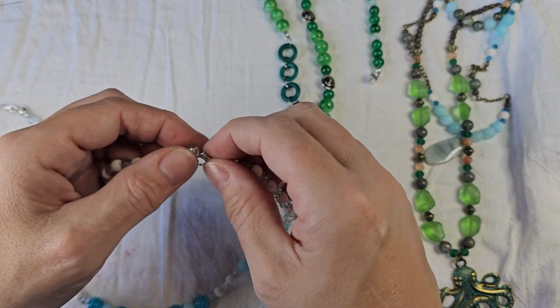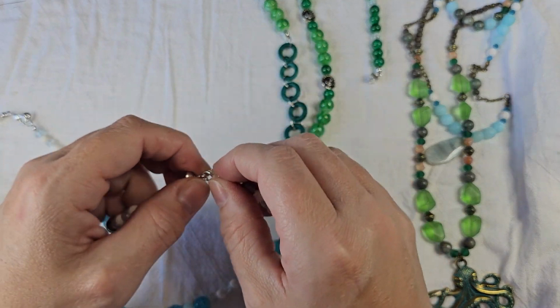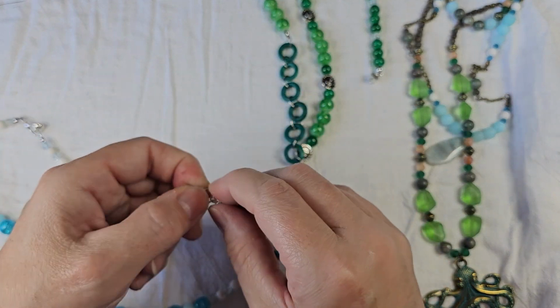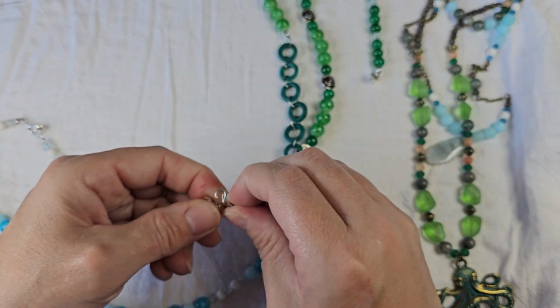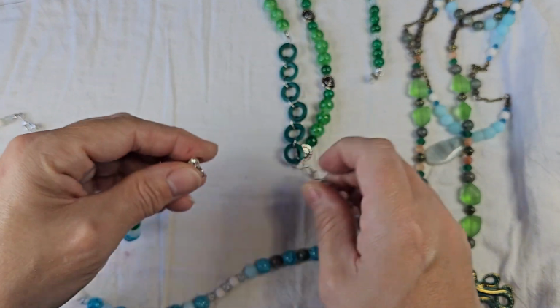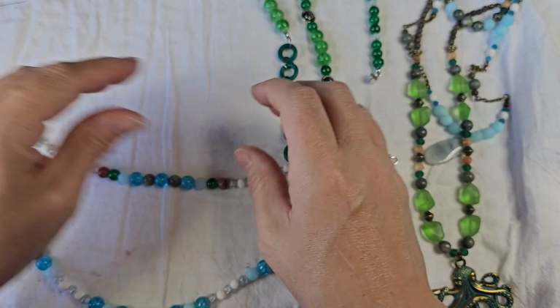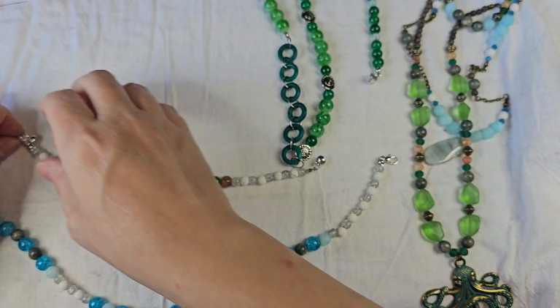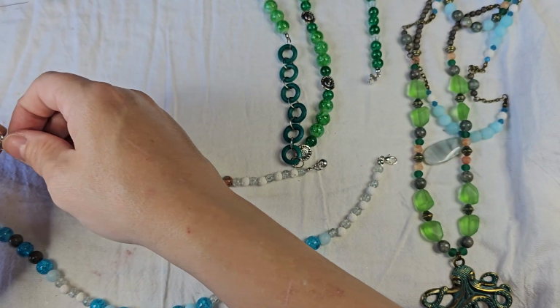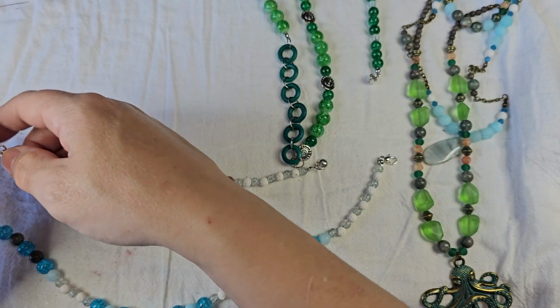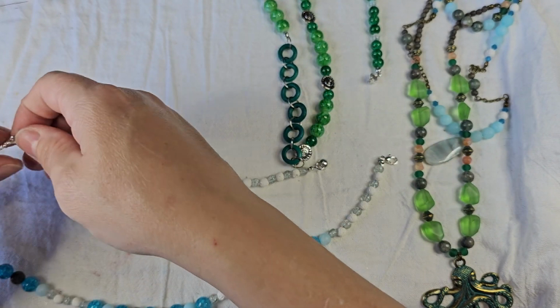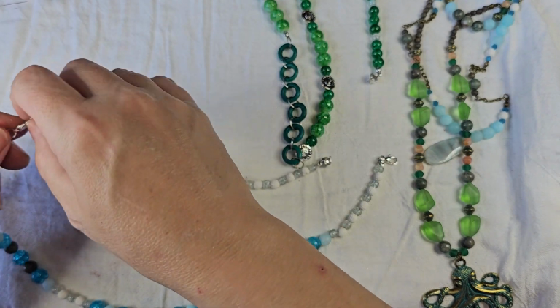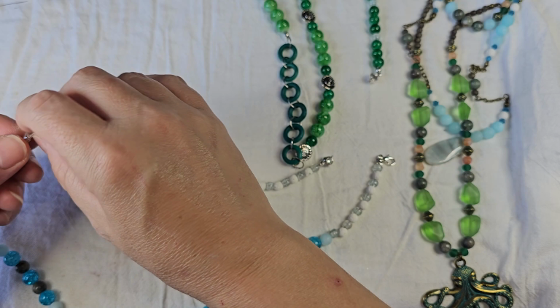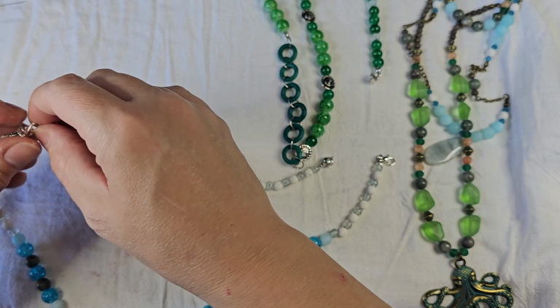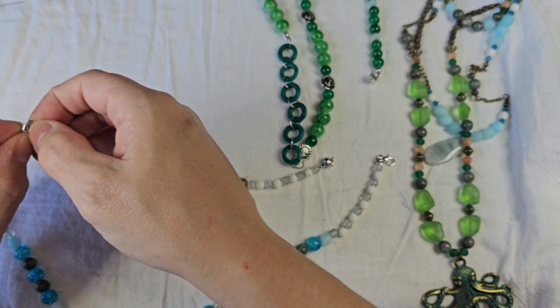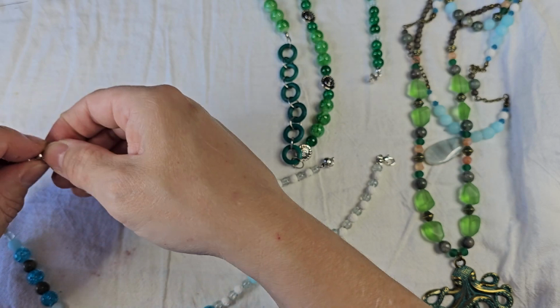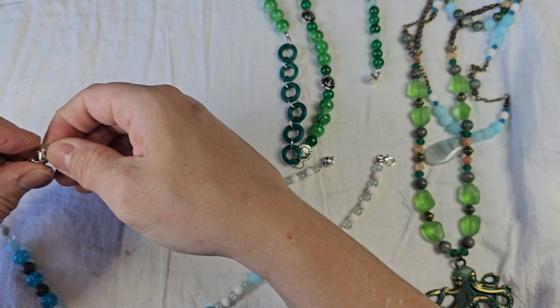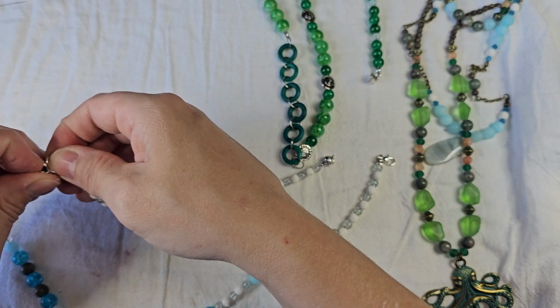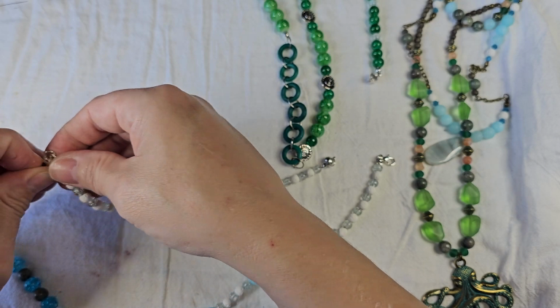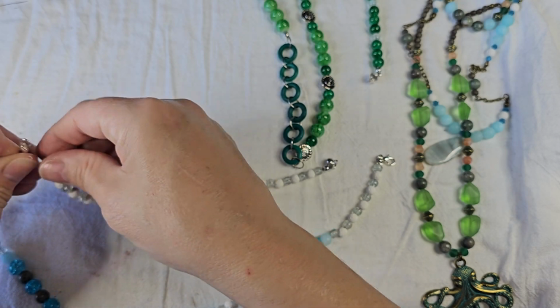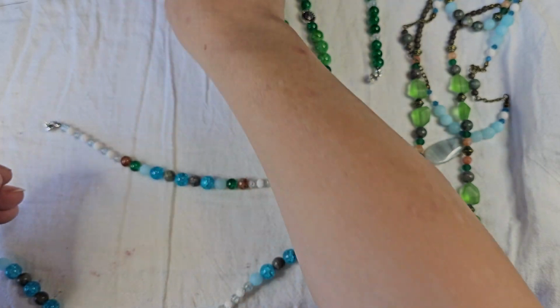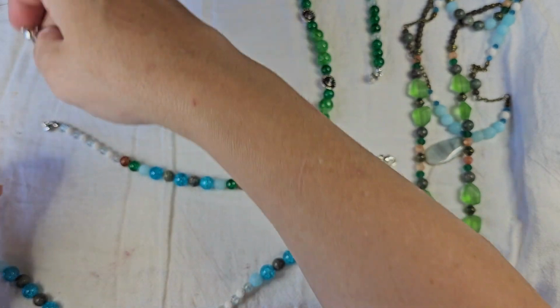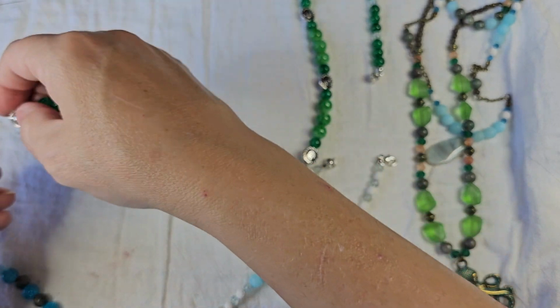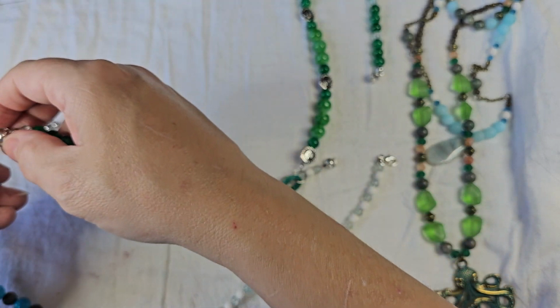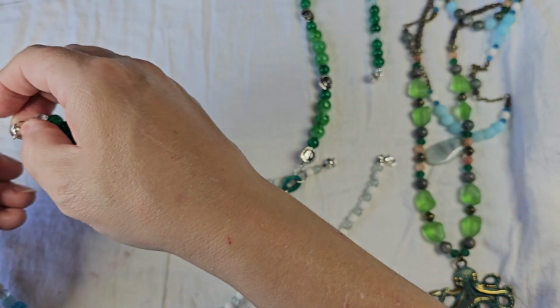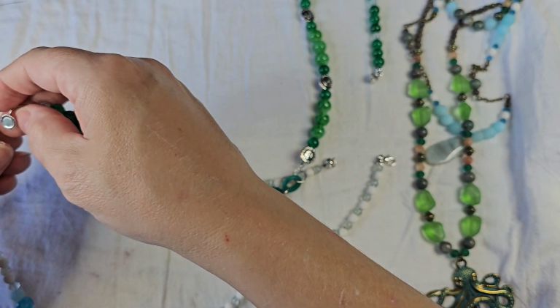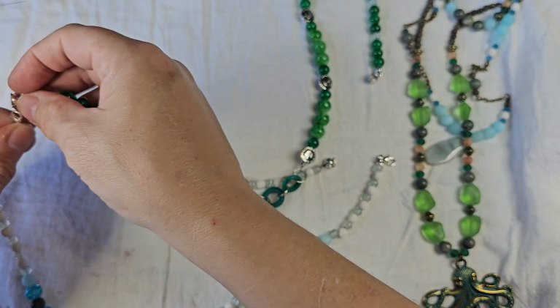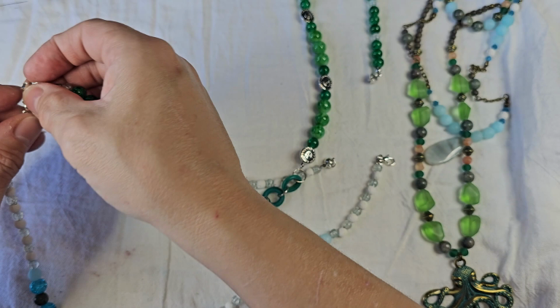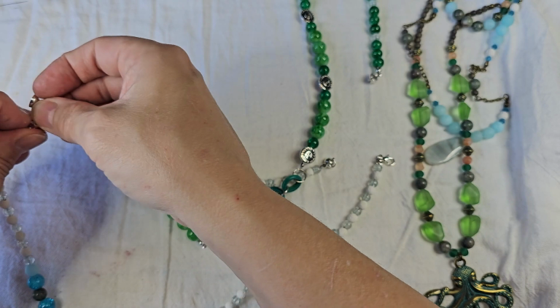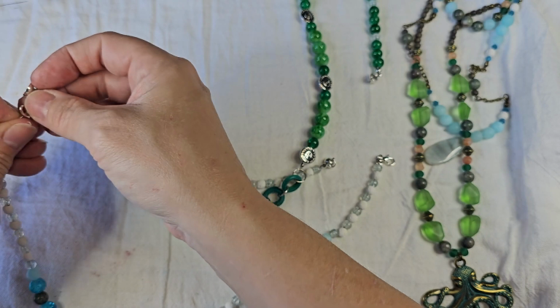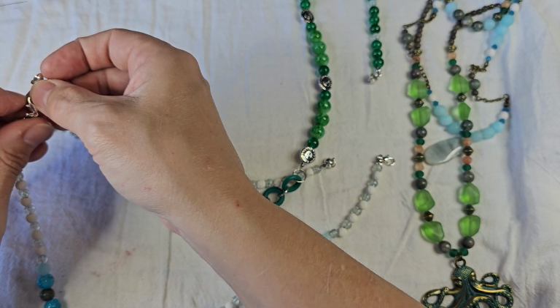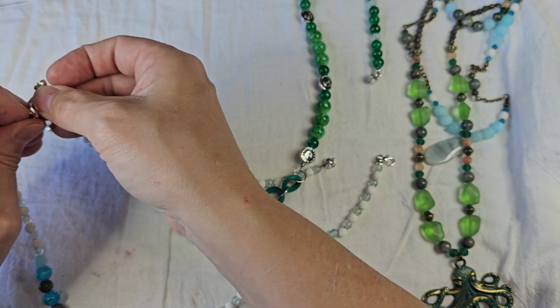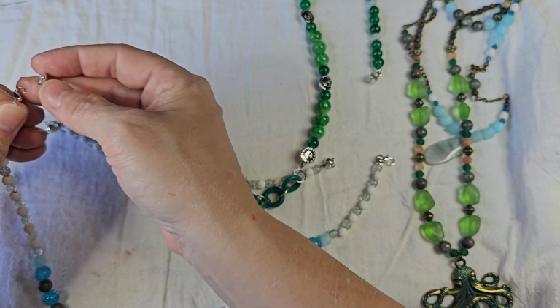Or as always, you can wear them all together. I'm going to put this all back together for you. So there is the second one.